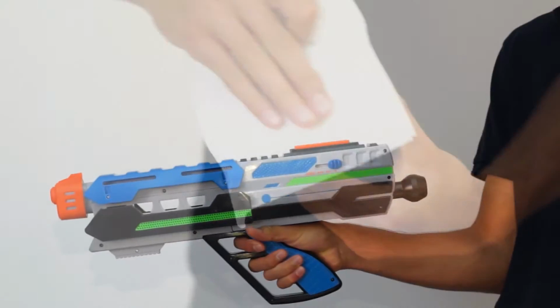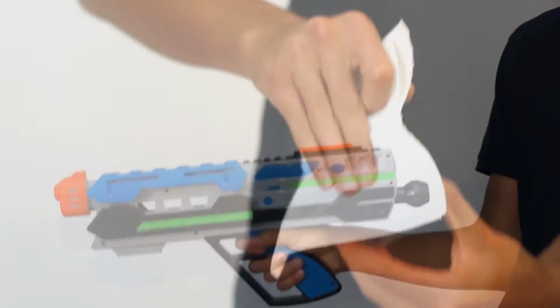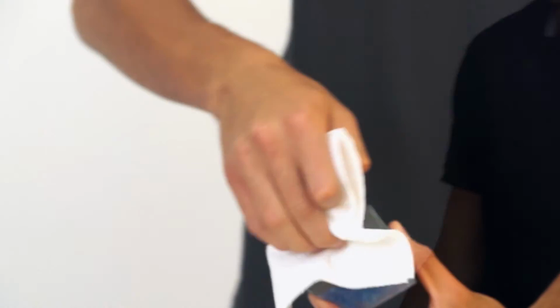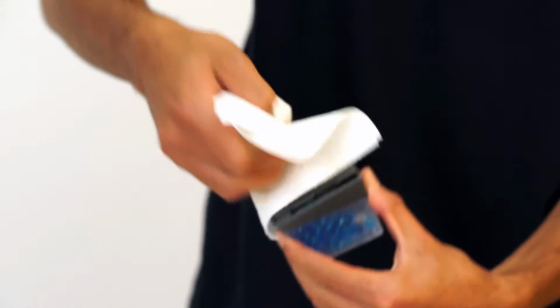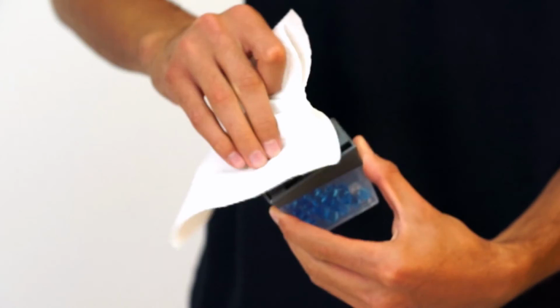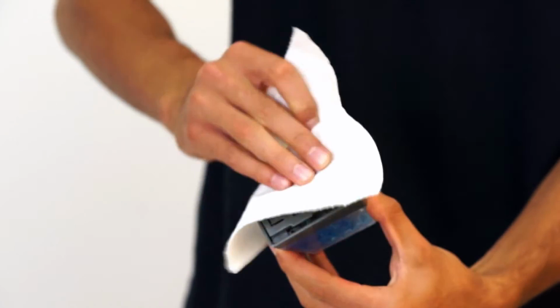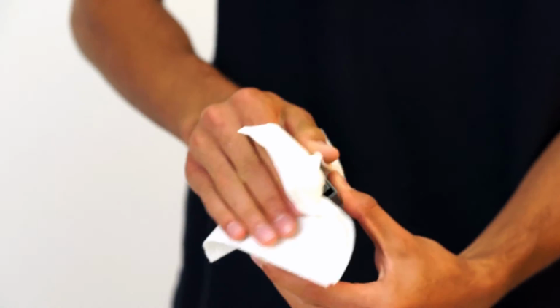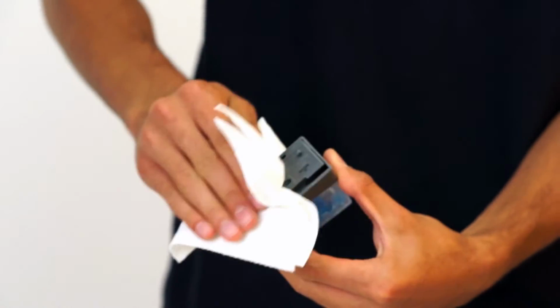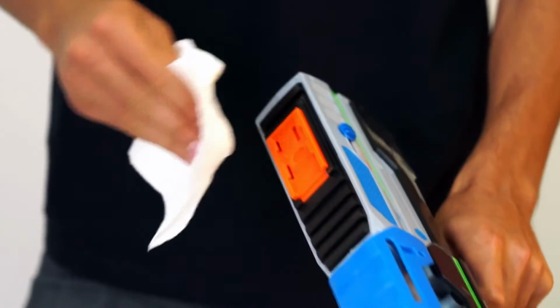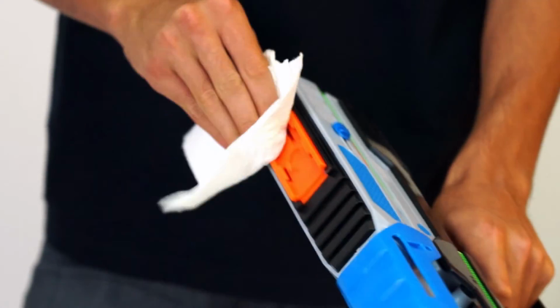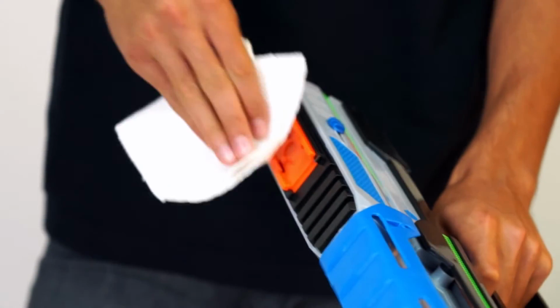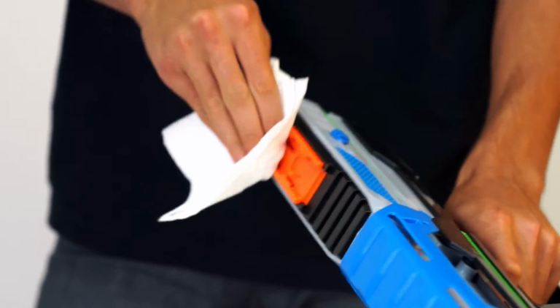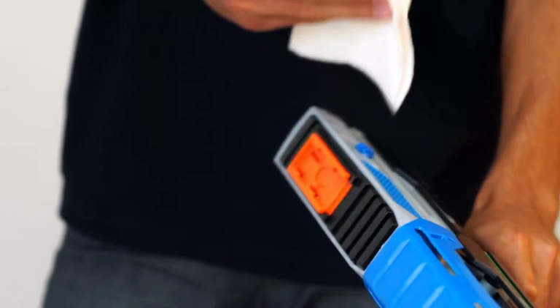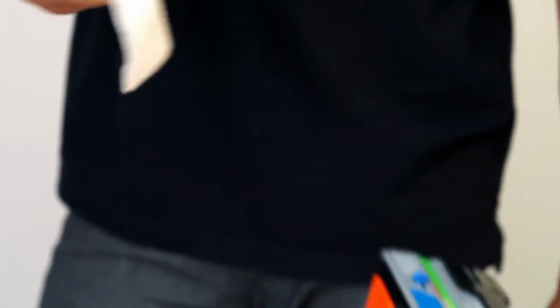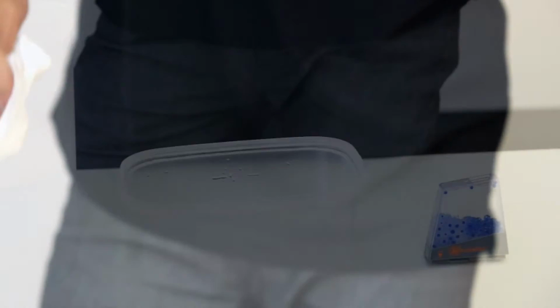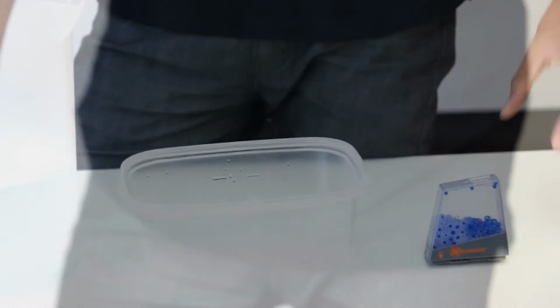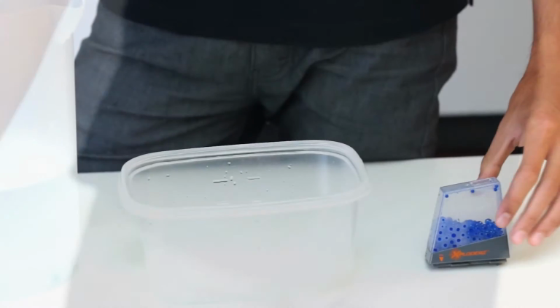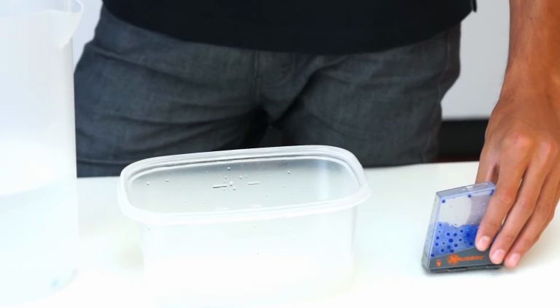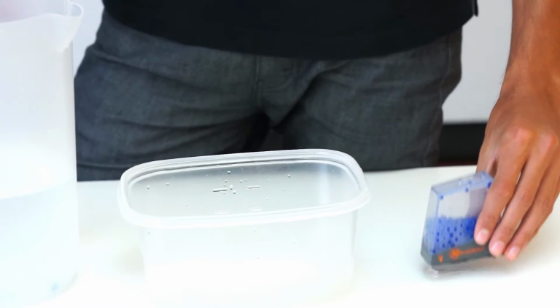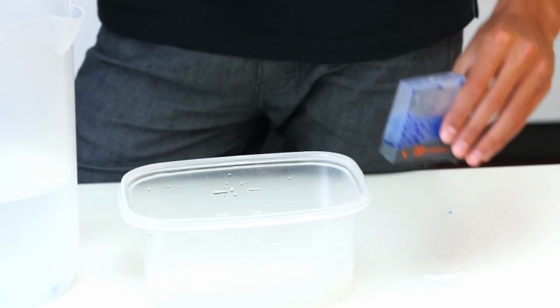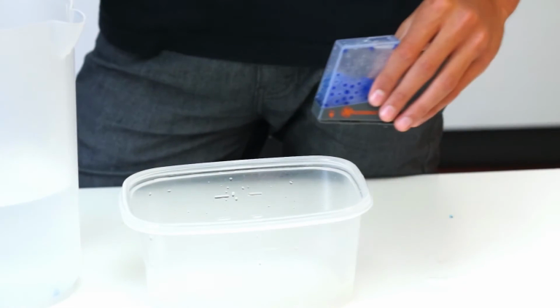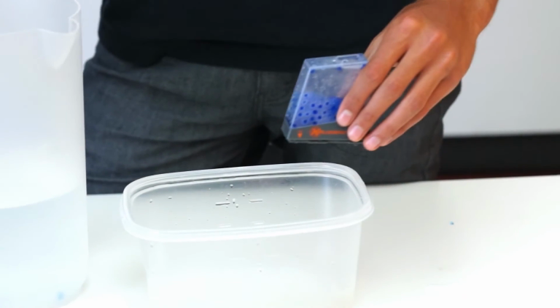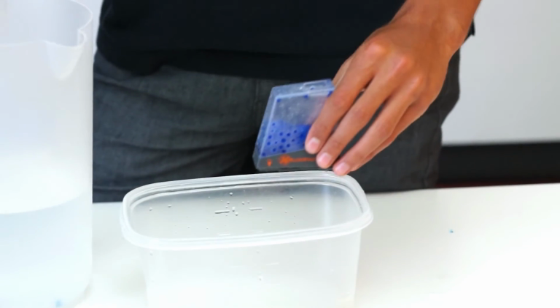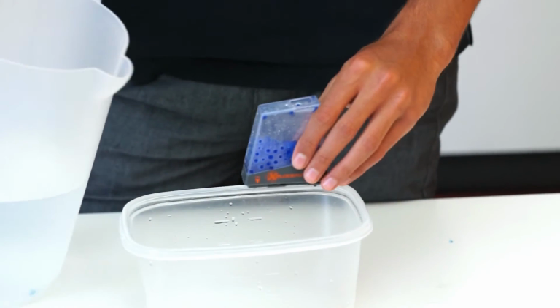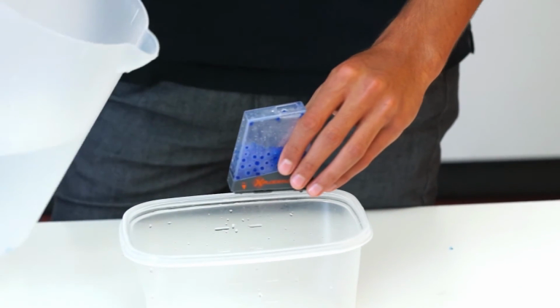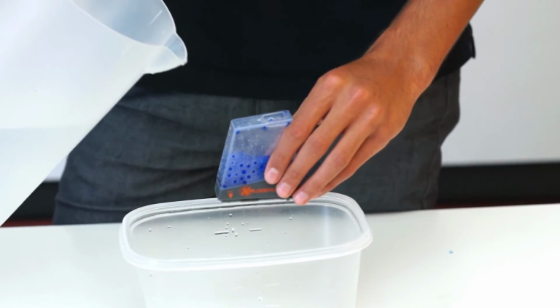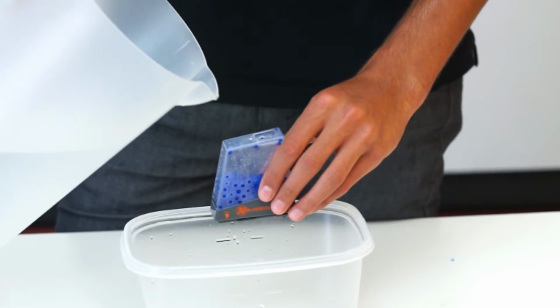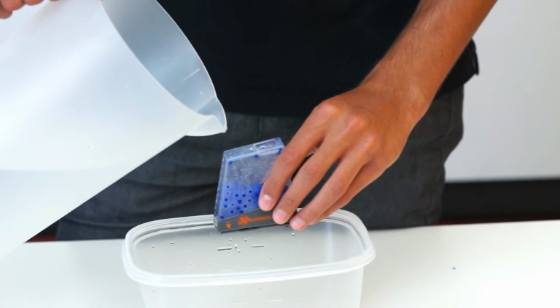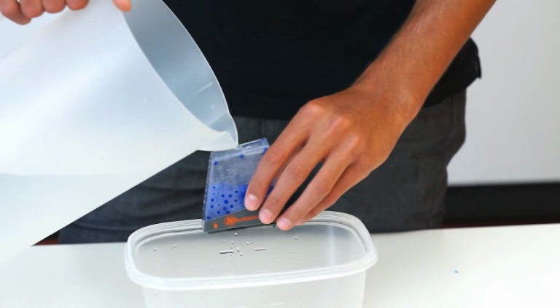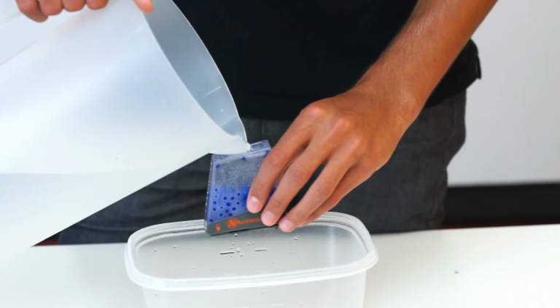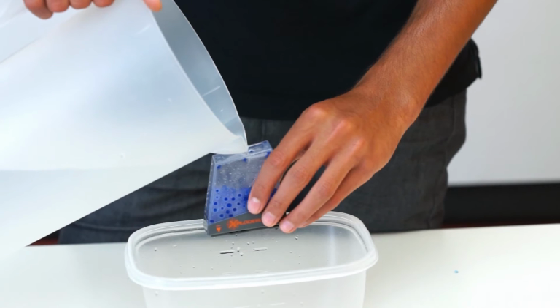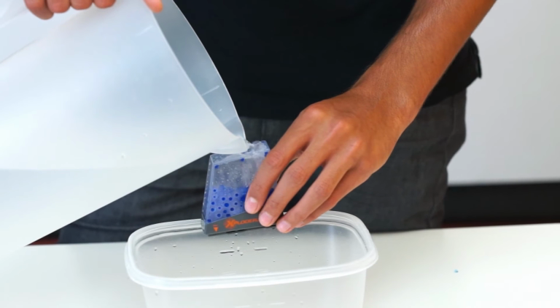Take a towel and wipe clean the ammo clip and blaster. If your ammo appears to be sticky or undersized, rehydrate ammo for 45 minutes.